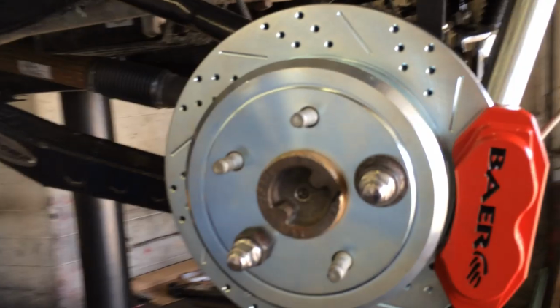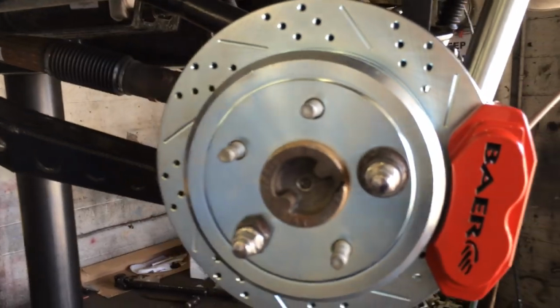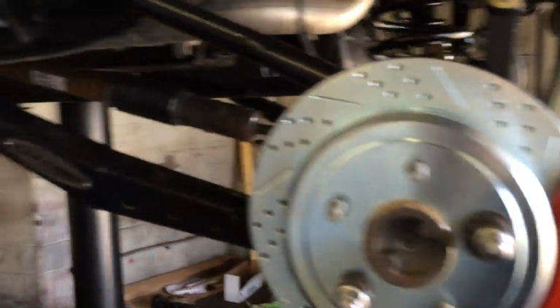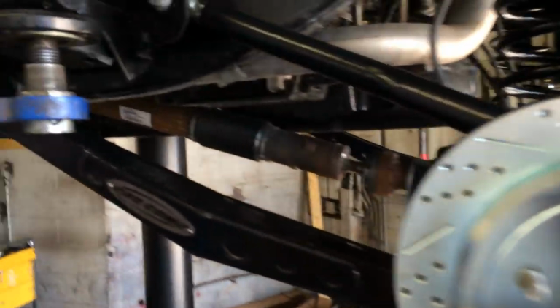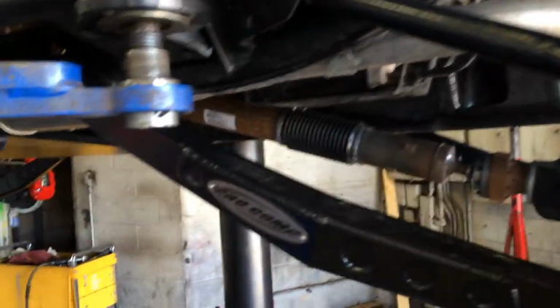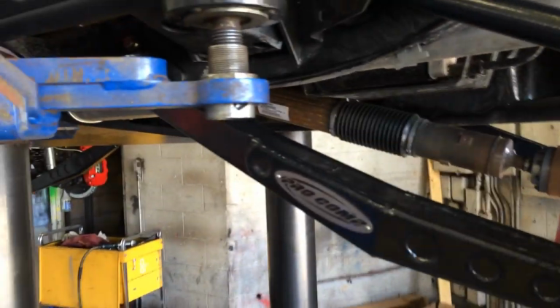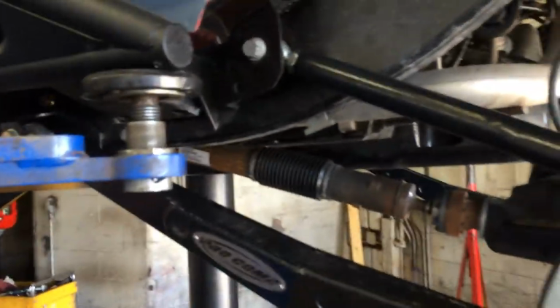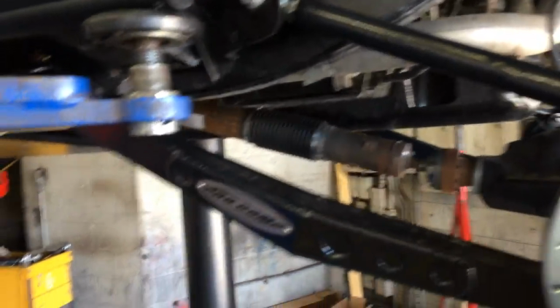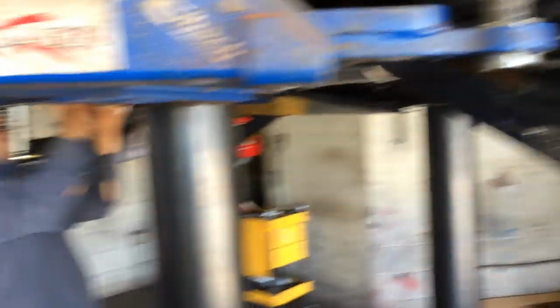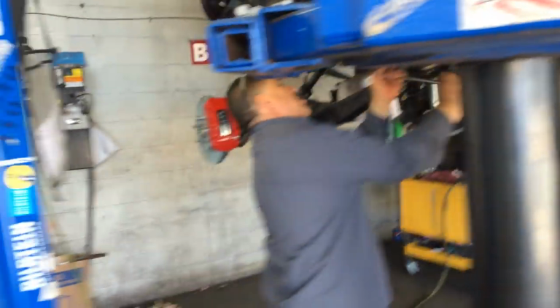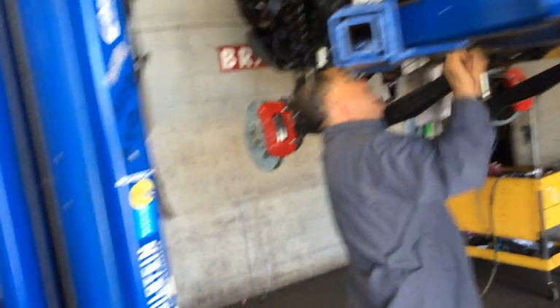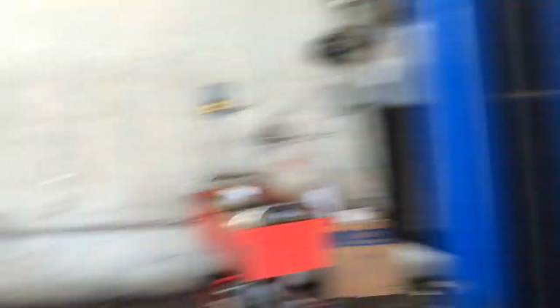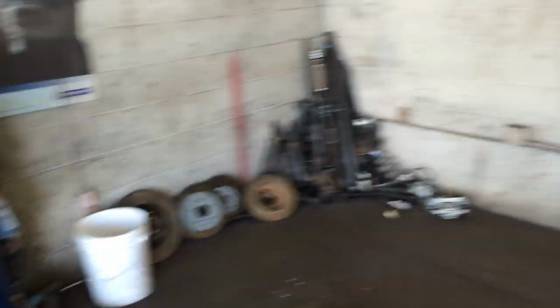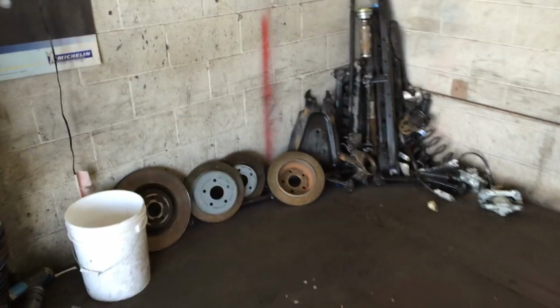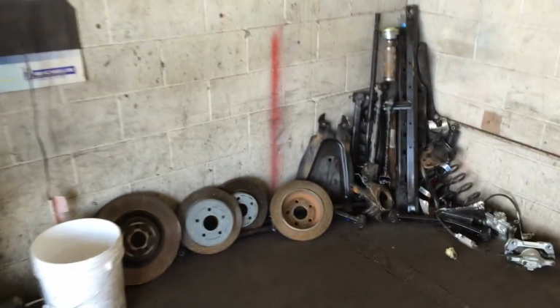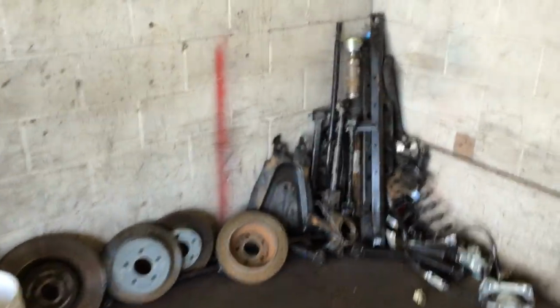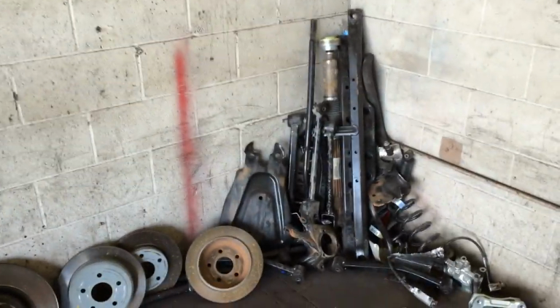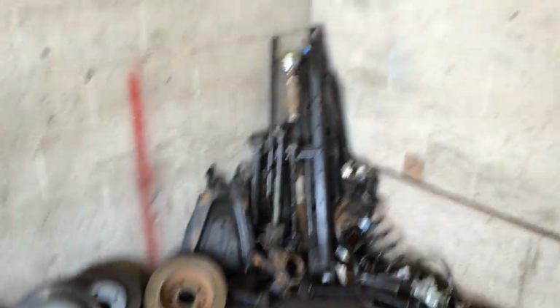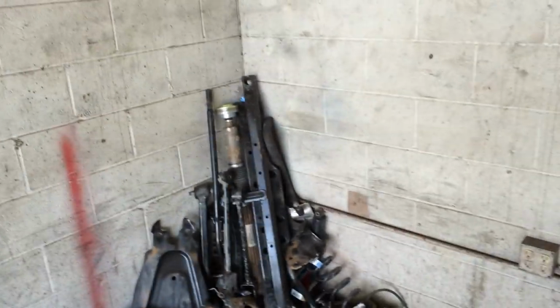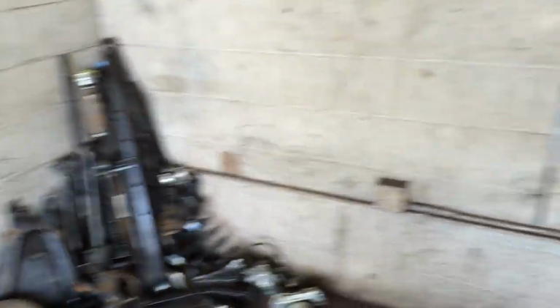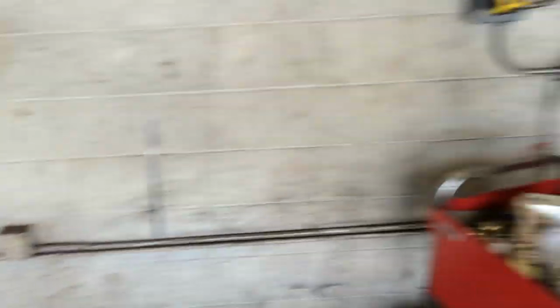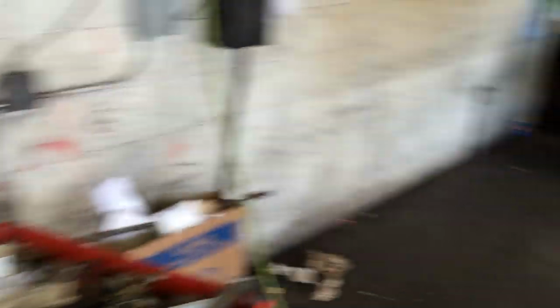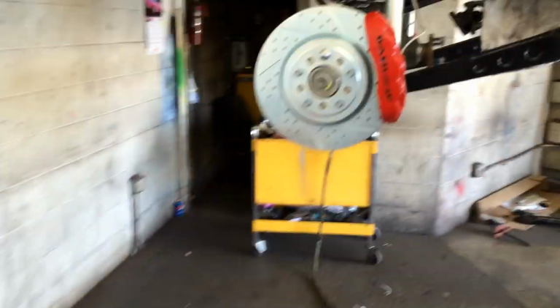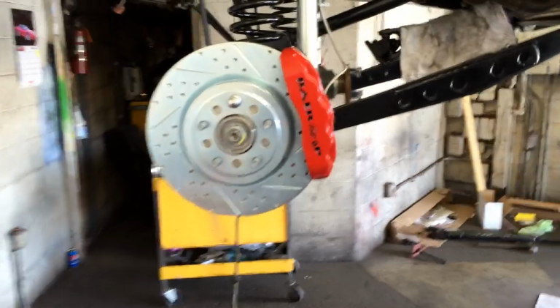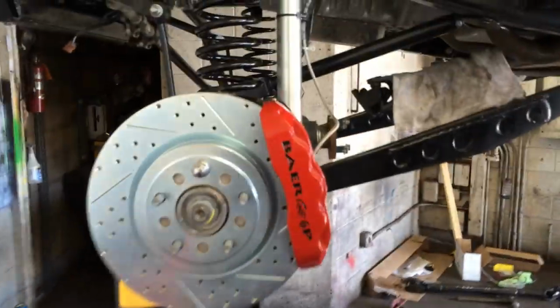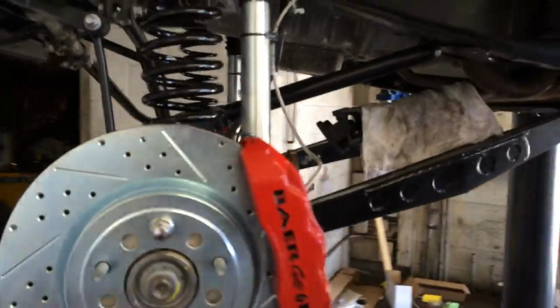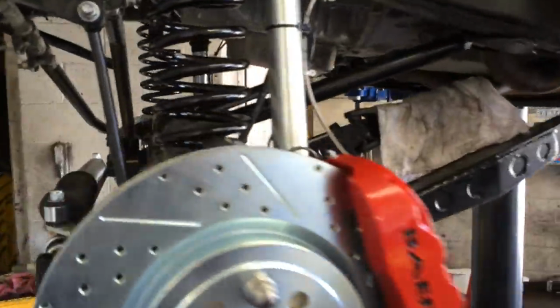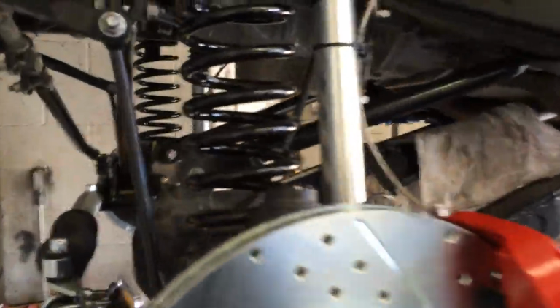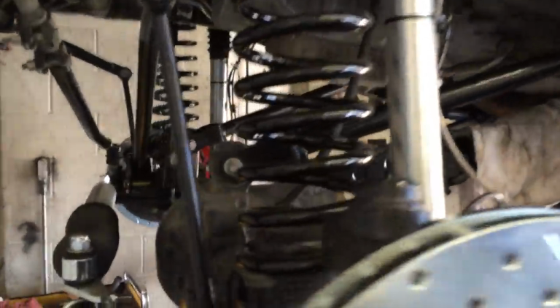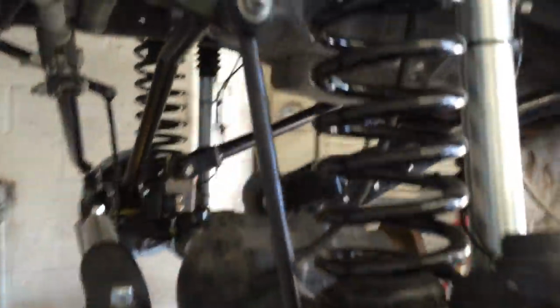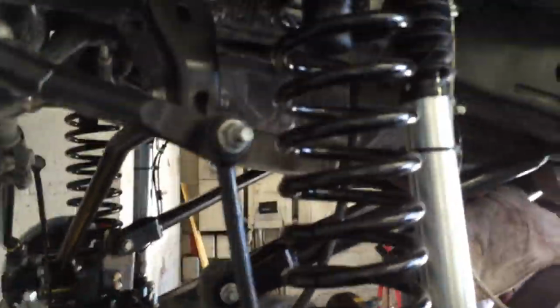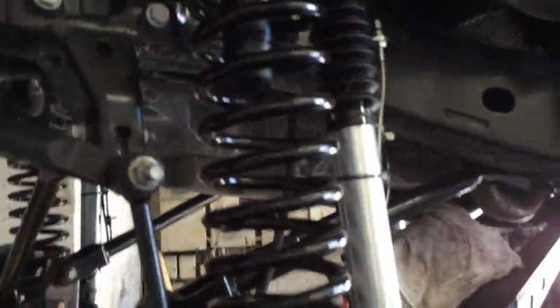Upgraded brakes on the rear. So there's everything on — all the parts that came out of the truck. Nice little stack over there of all the parts going on.